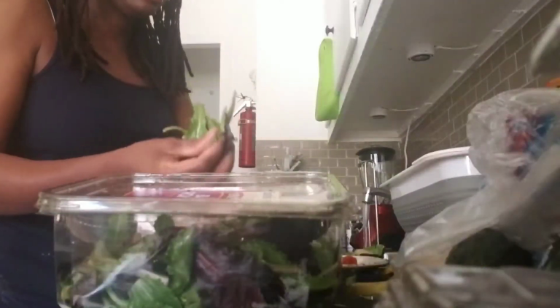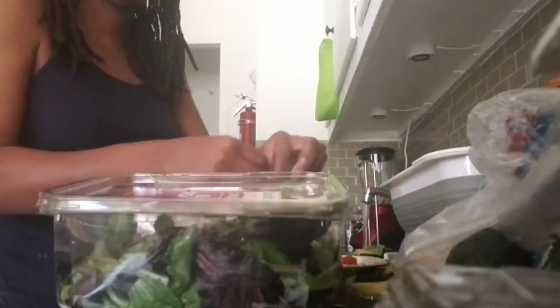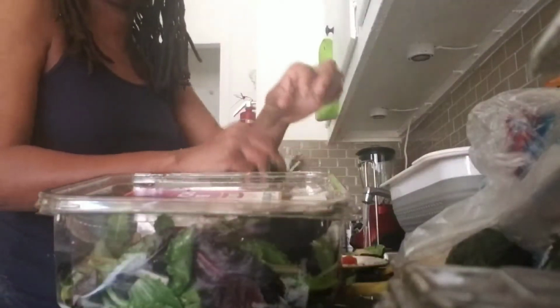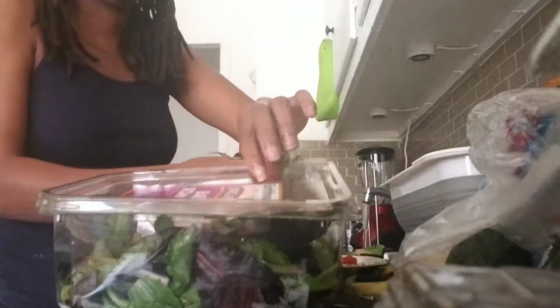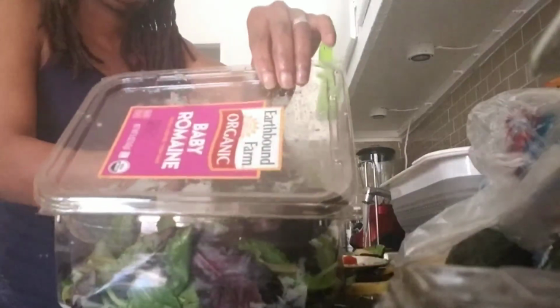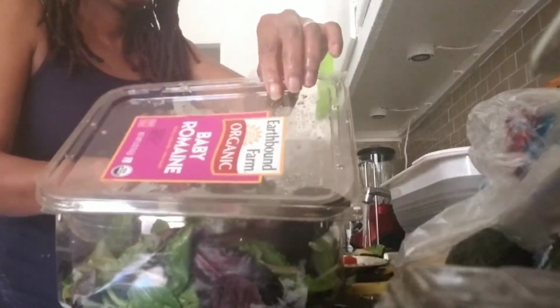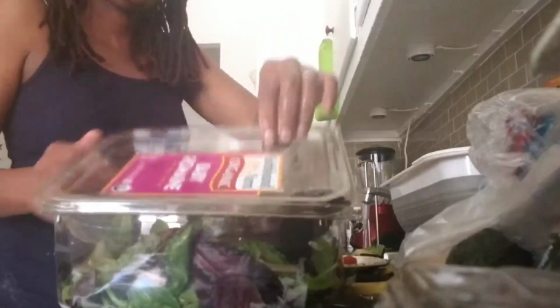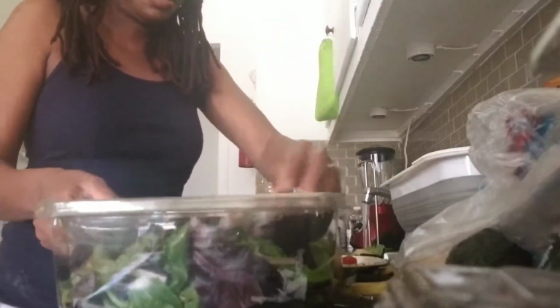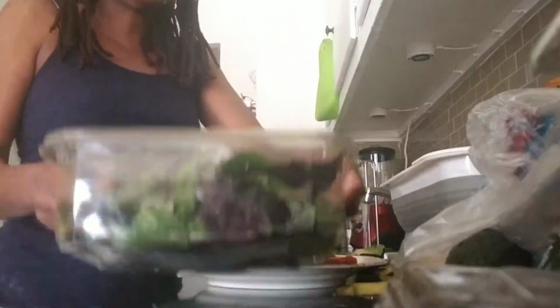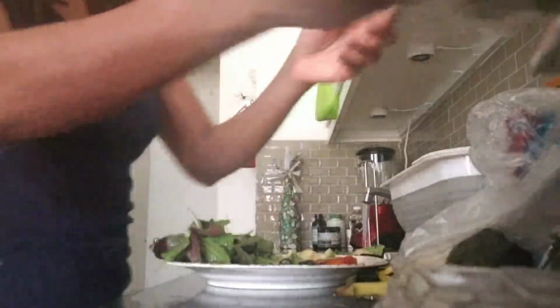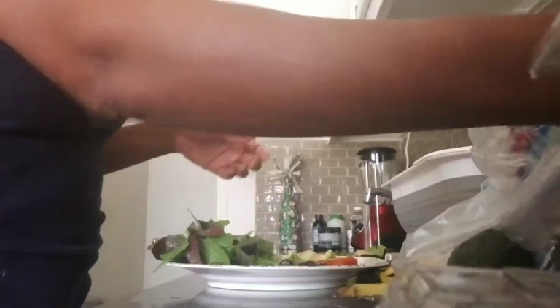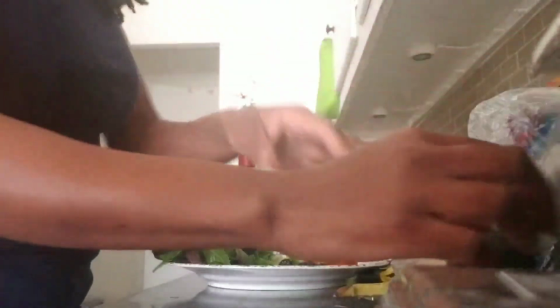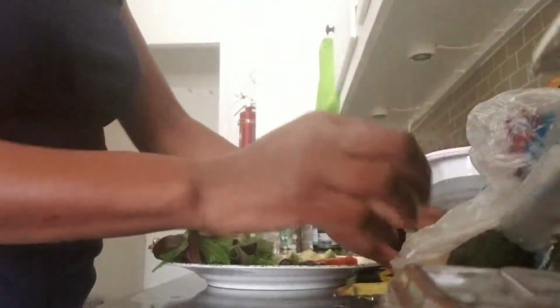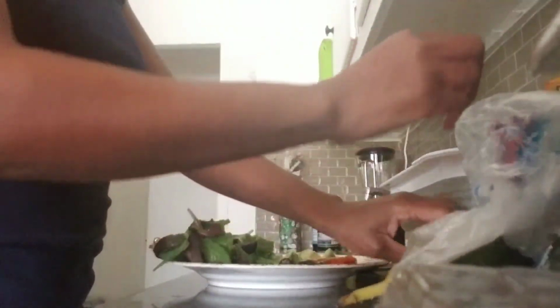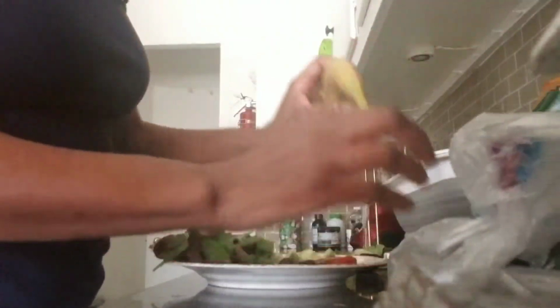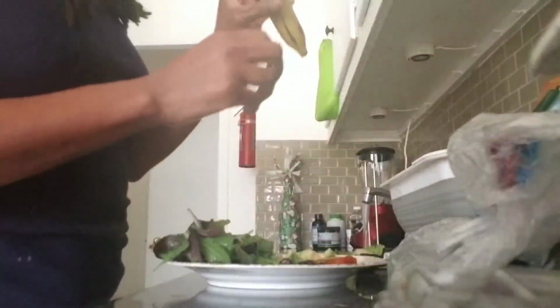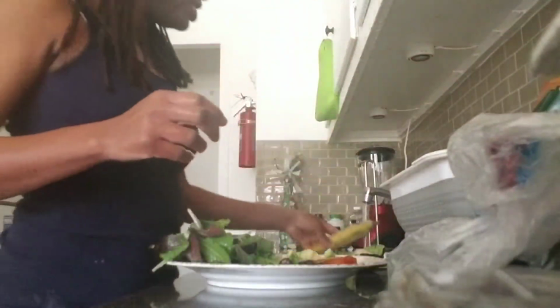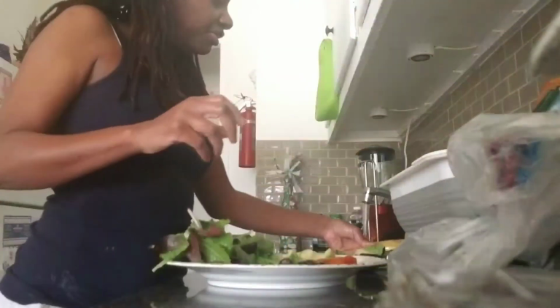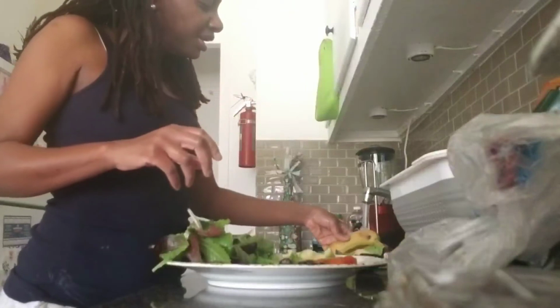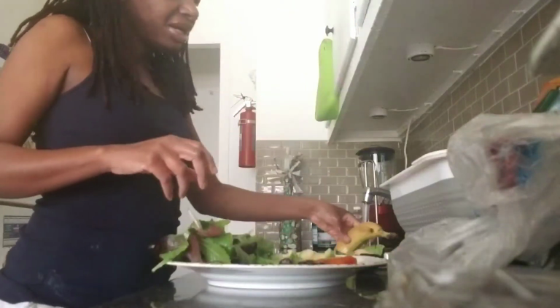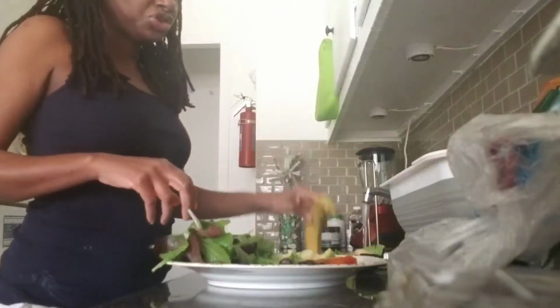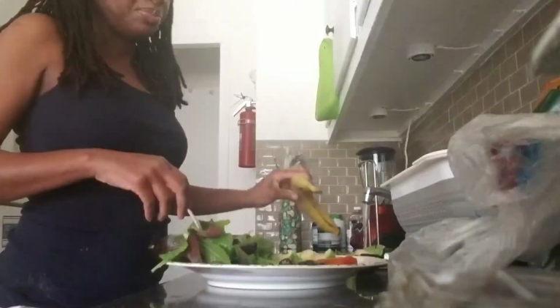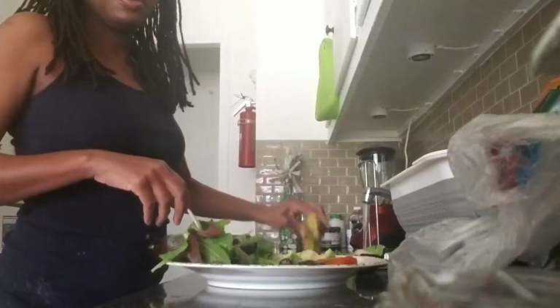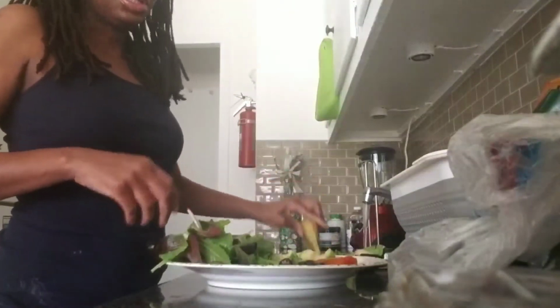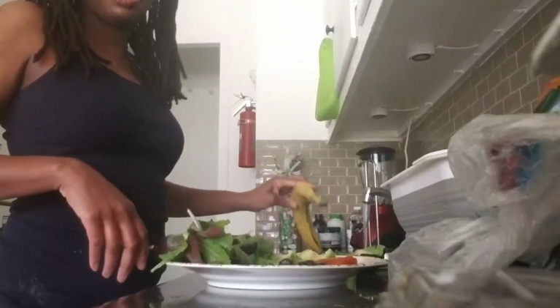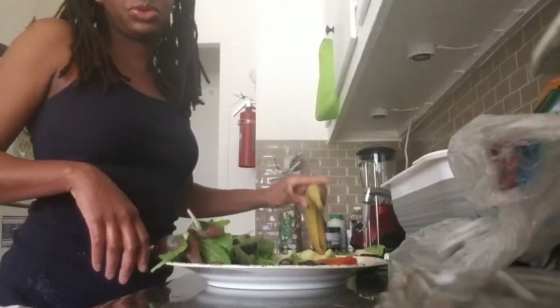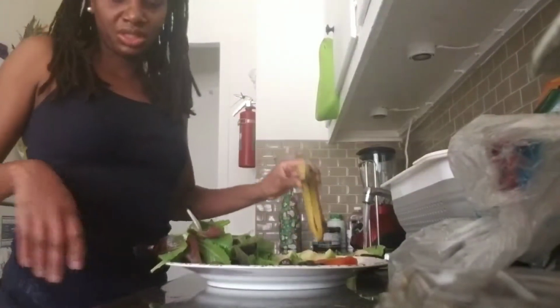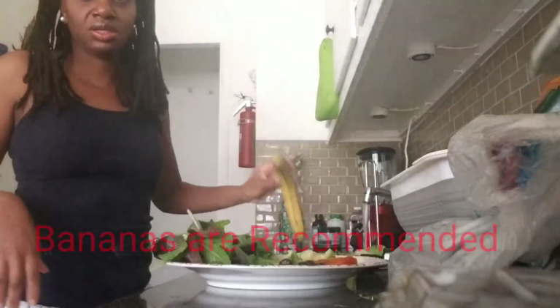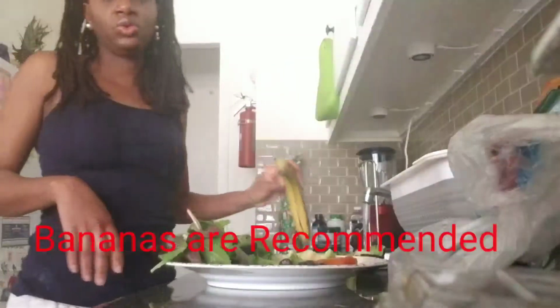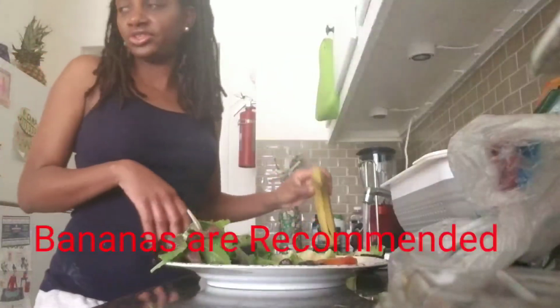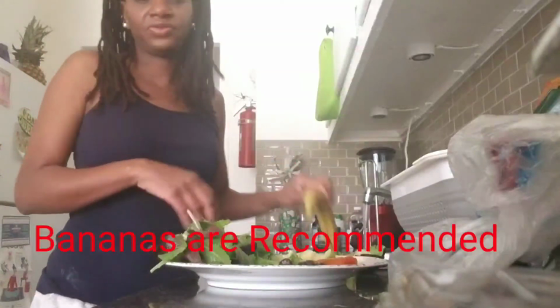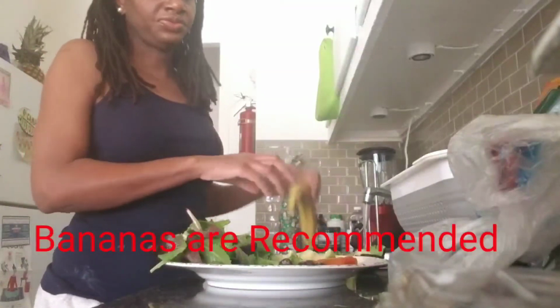We have the famous banana. I'm not too sure if it's recommended, but I'll definitely look it up so you can find out for yourself.